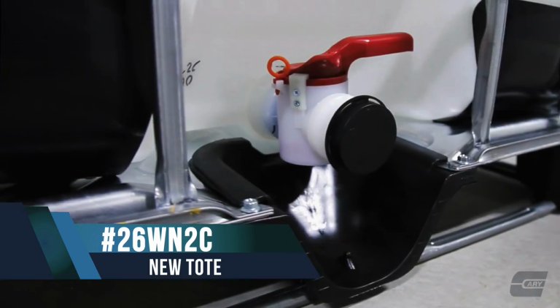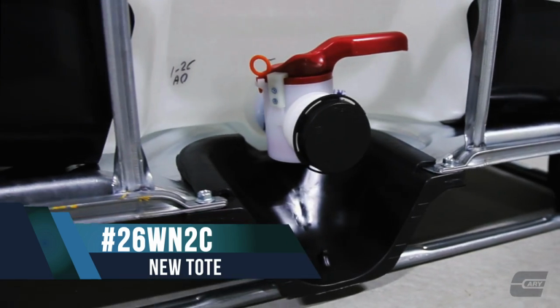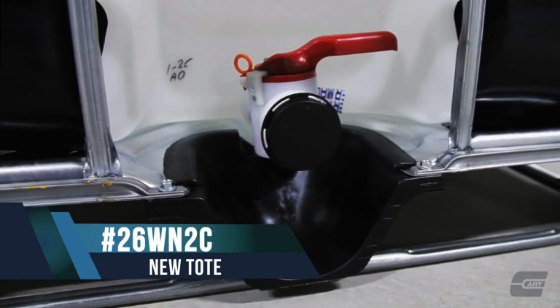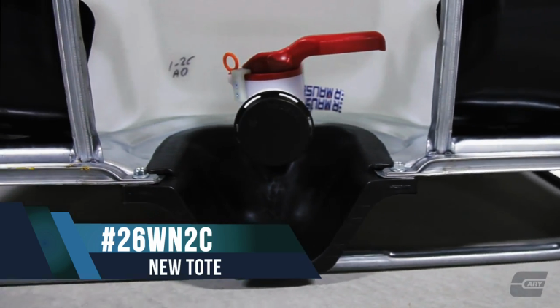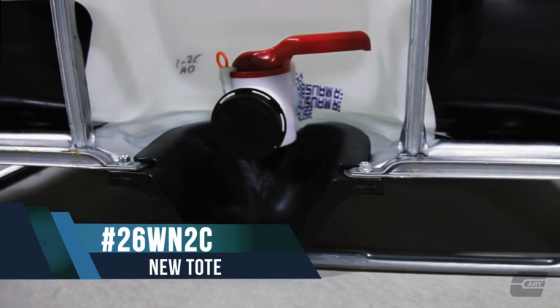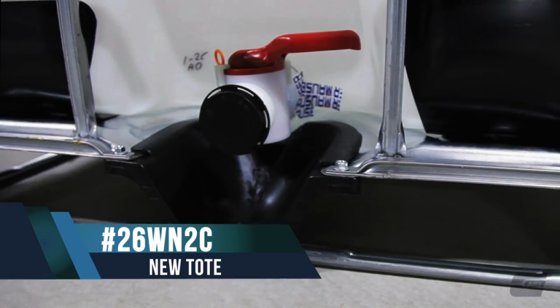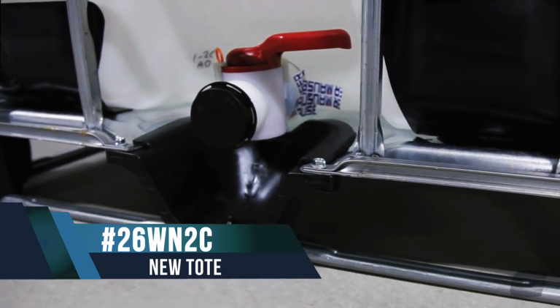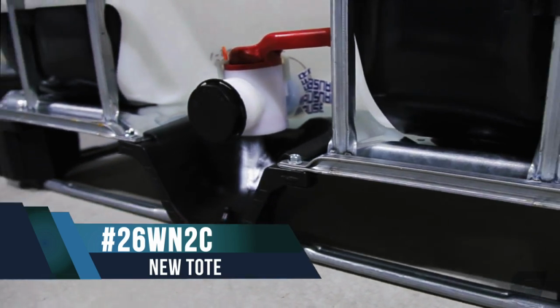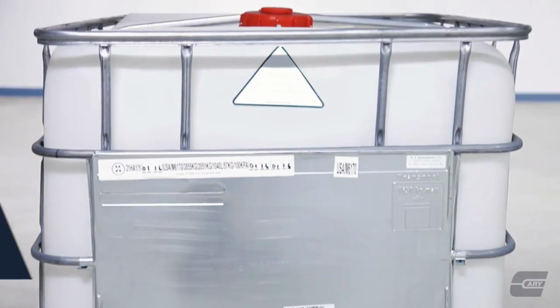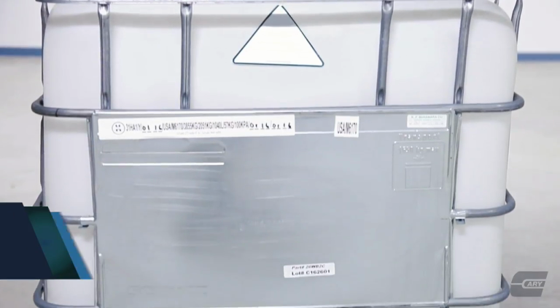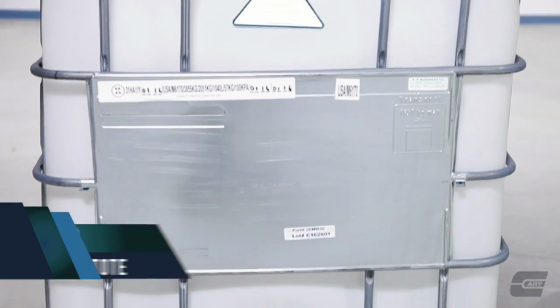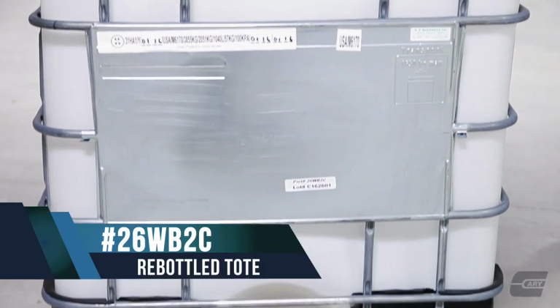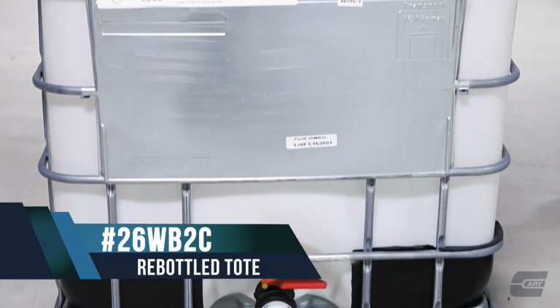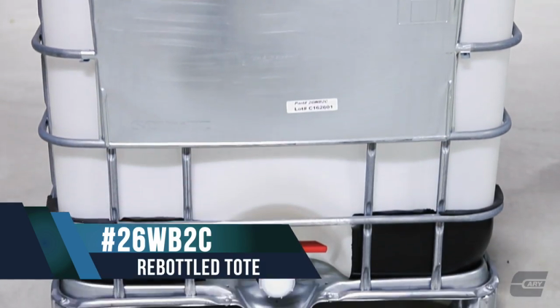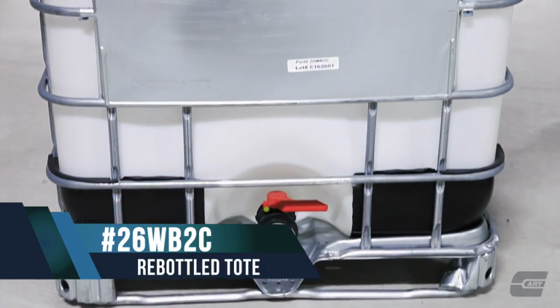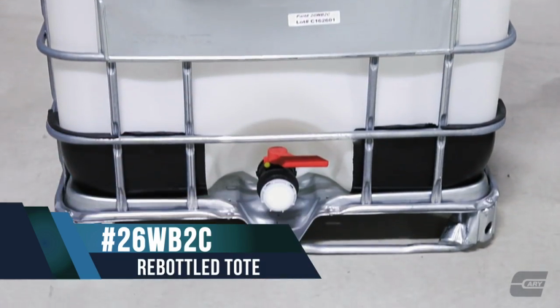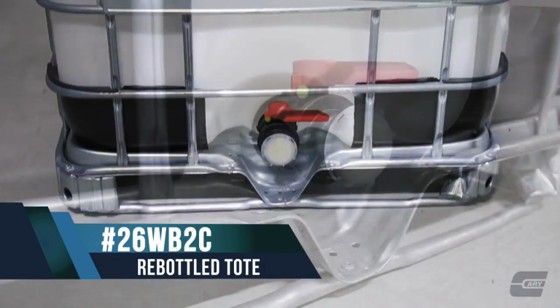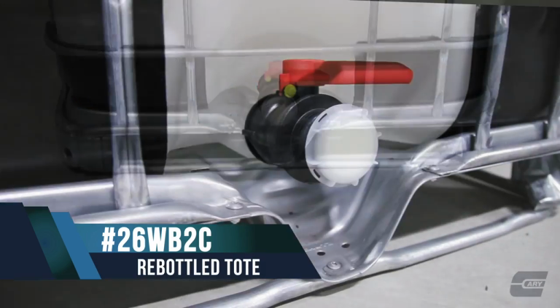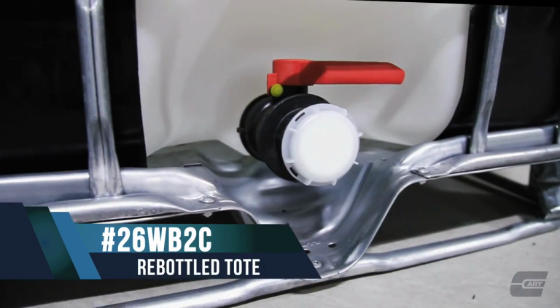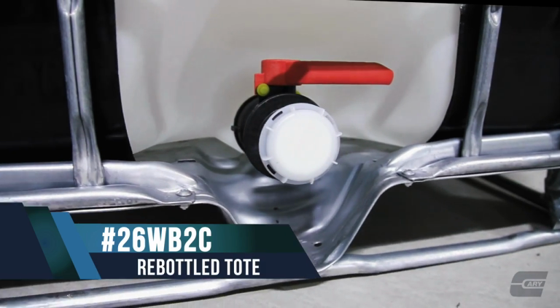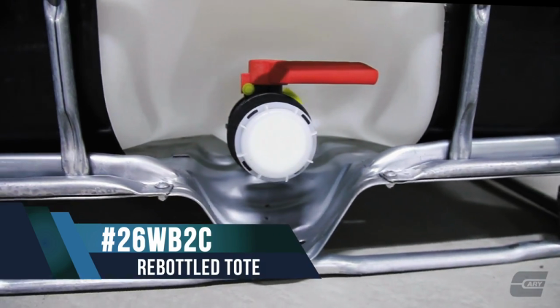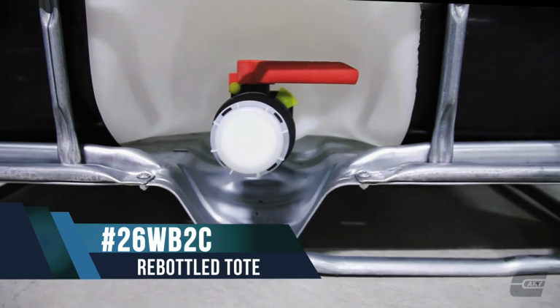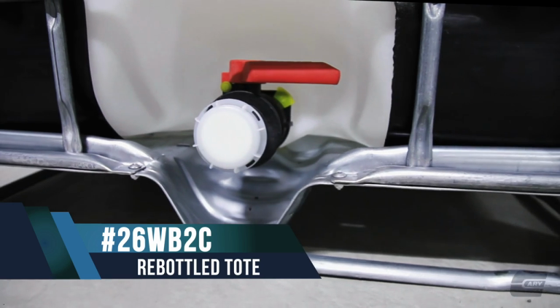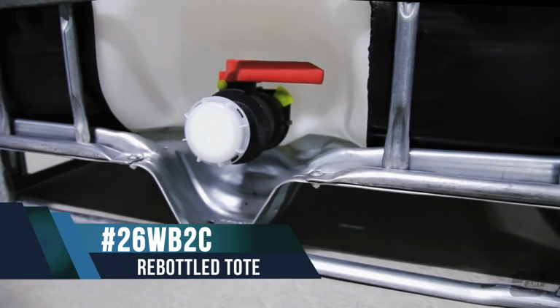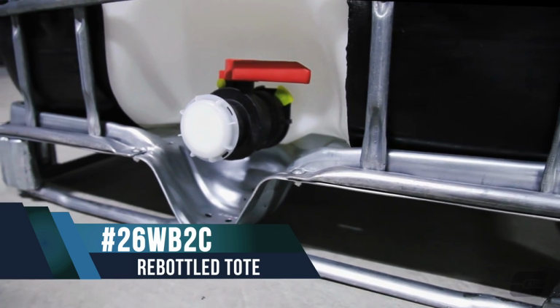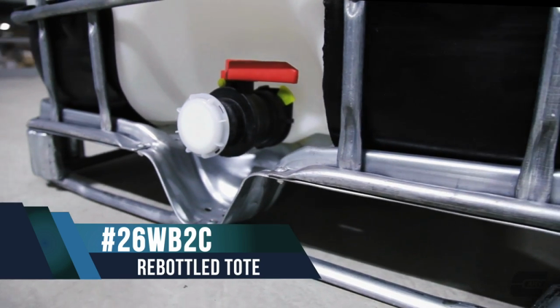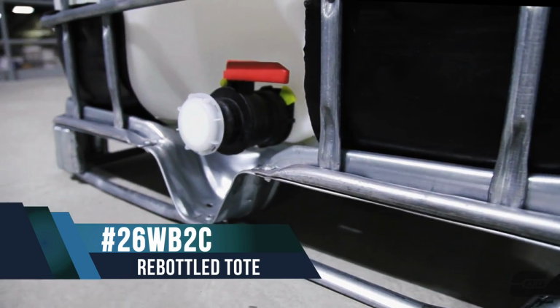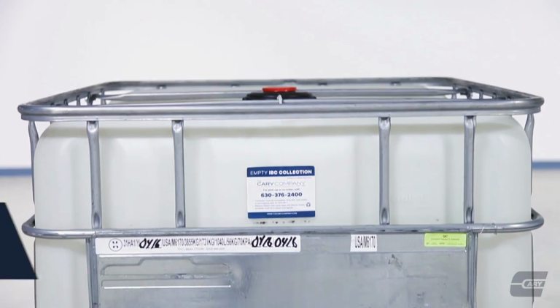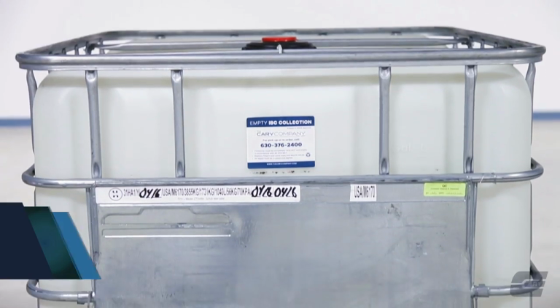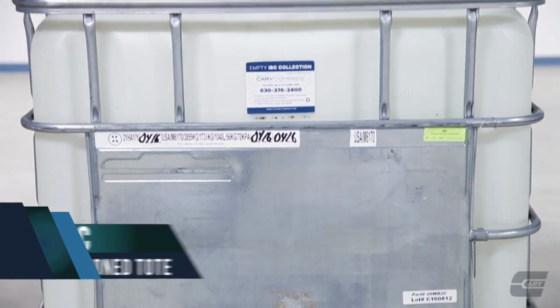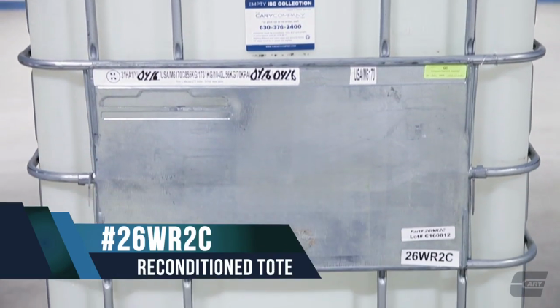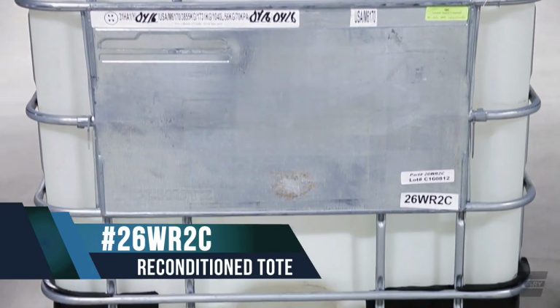Plastic IBC totes come in 275 or 330 gallons and are available in a few different options depending on your specific needs. Re-bottled IBC totes are a great economic solution for those who still need a food grade solution but don't require a brand new tote.